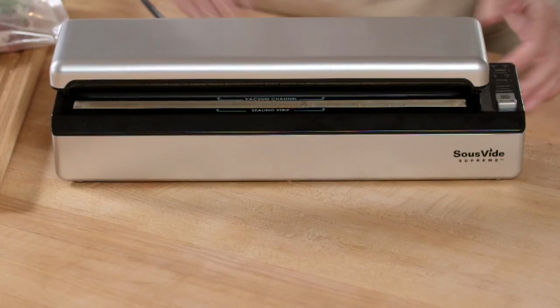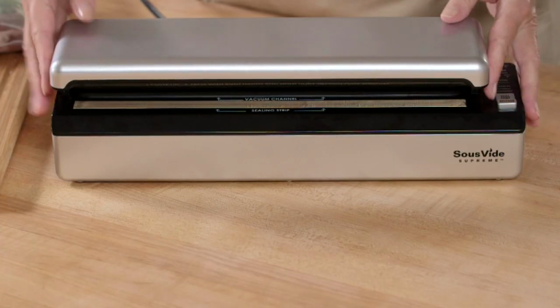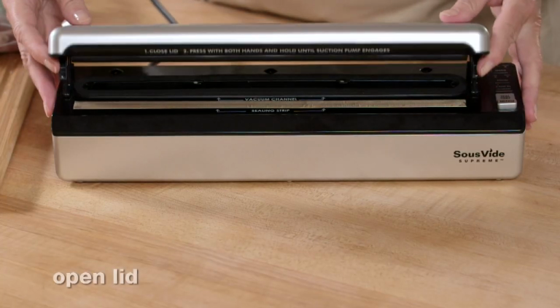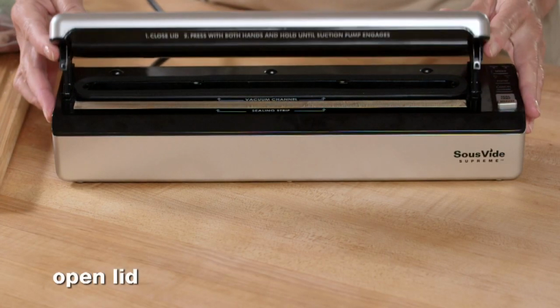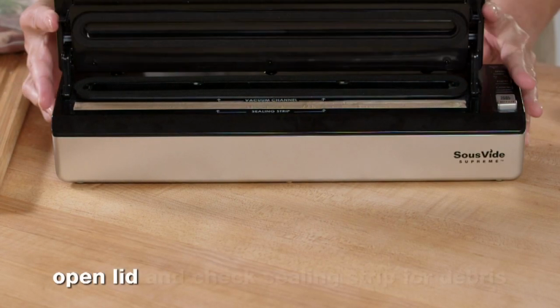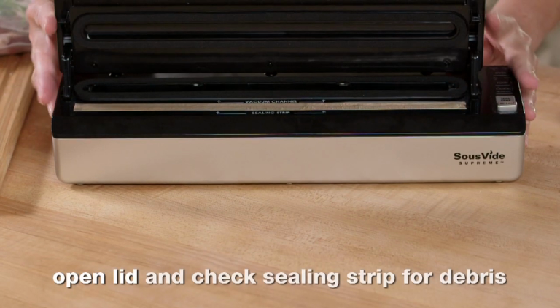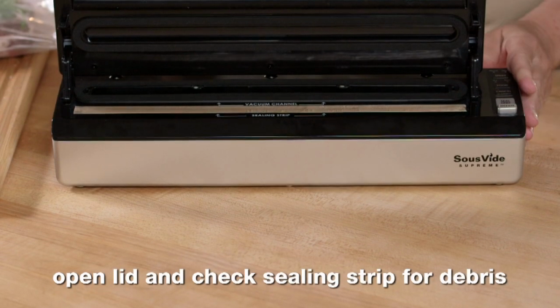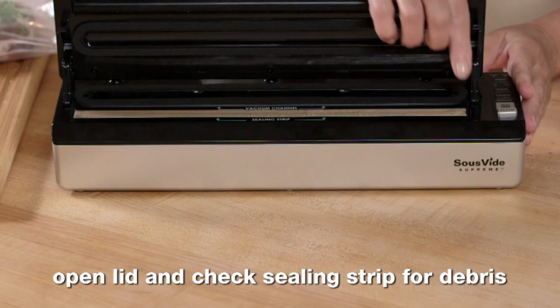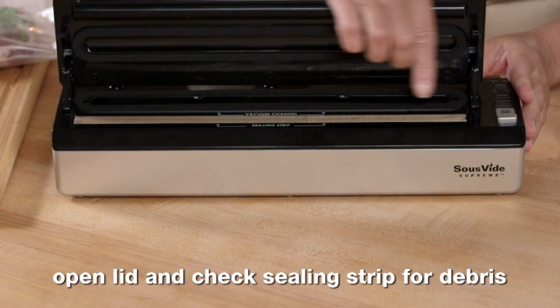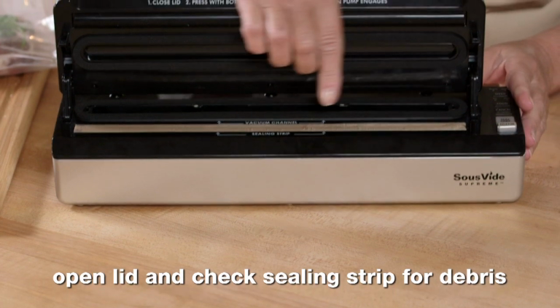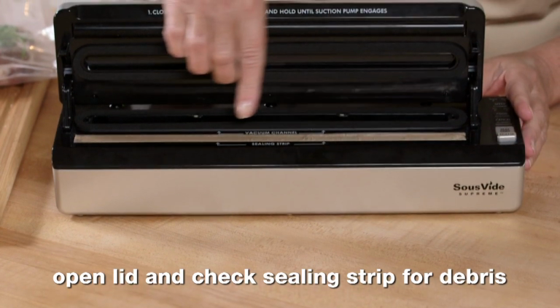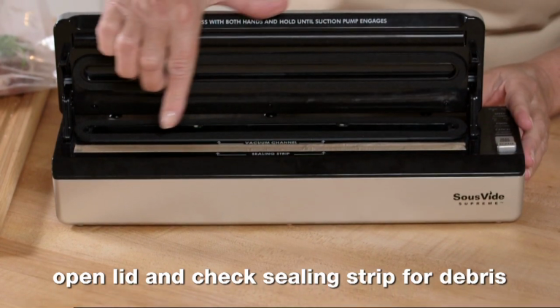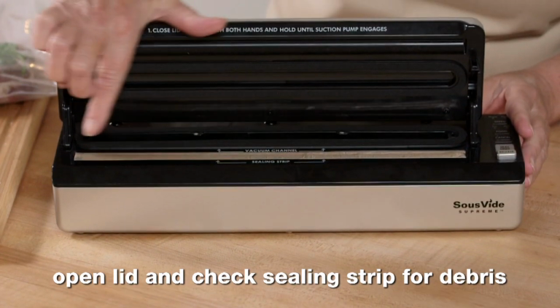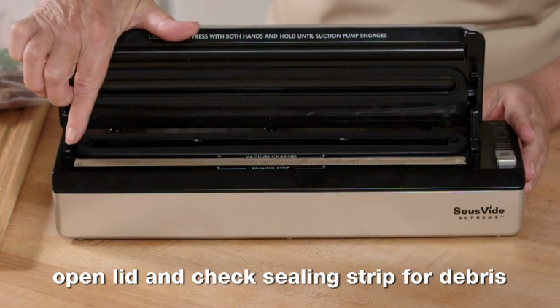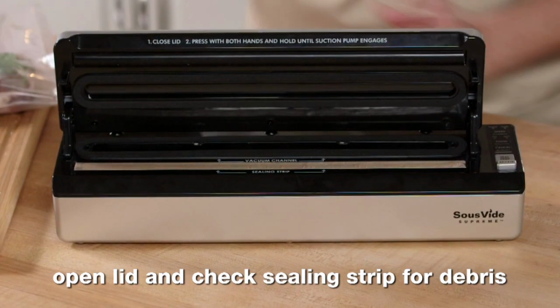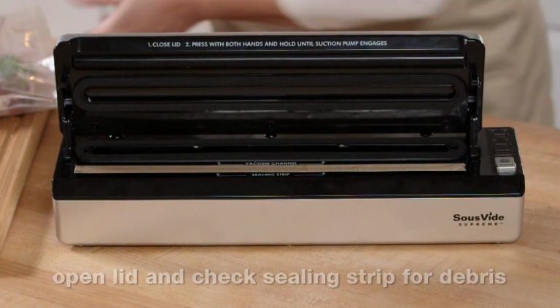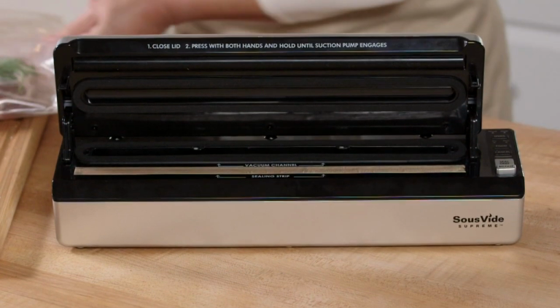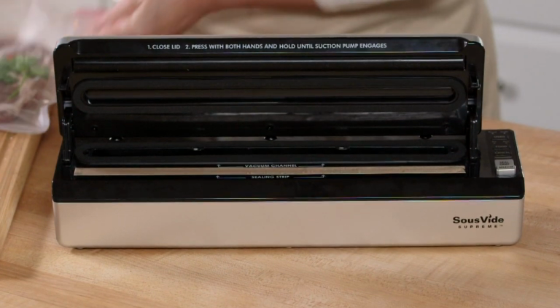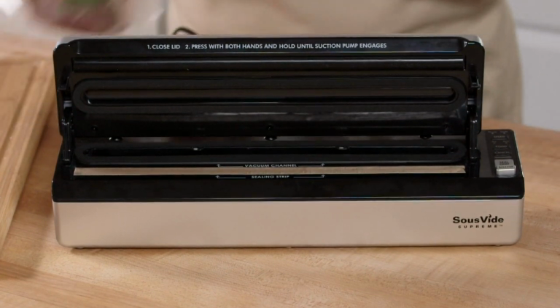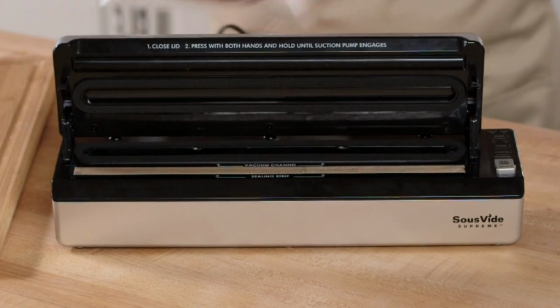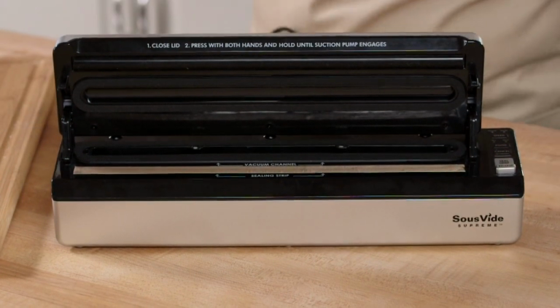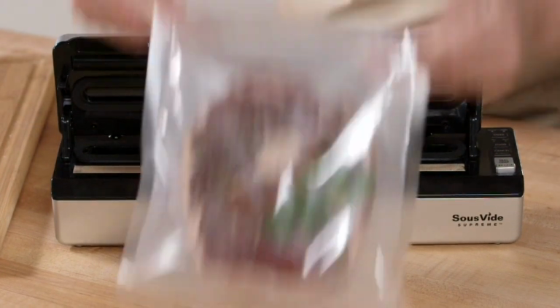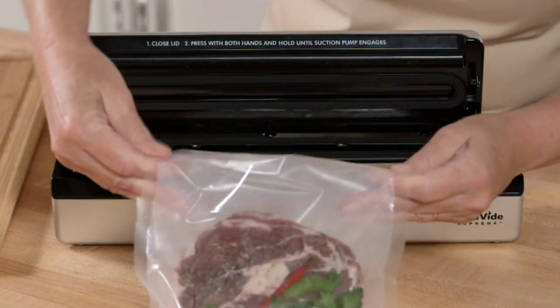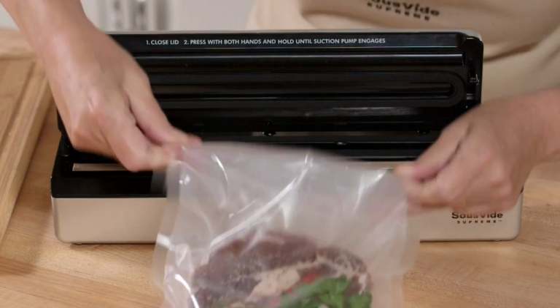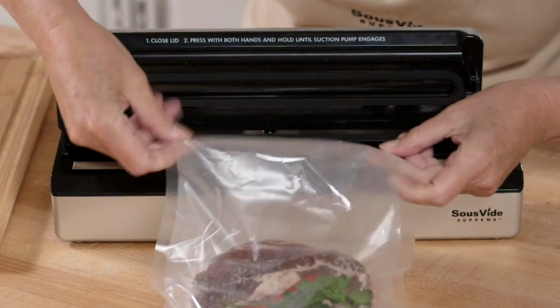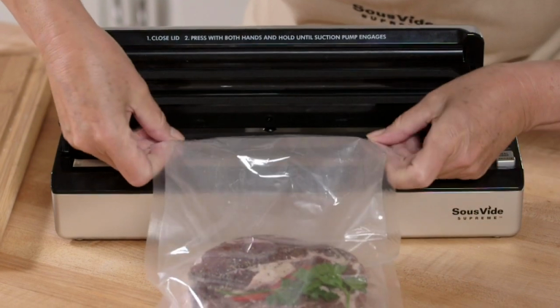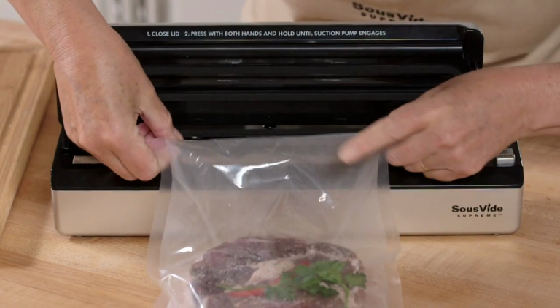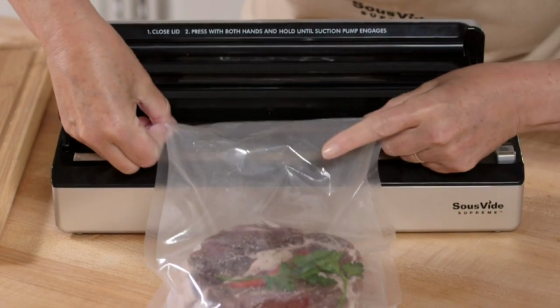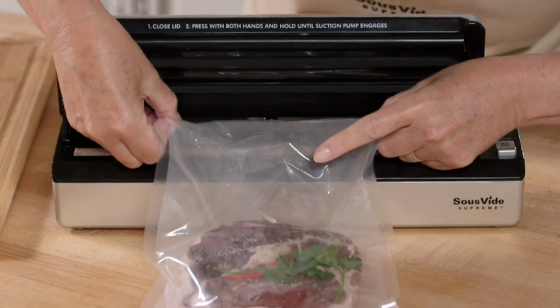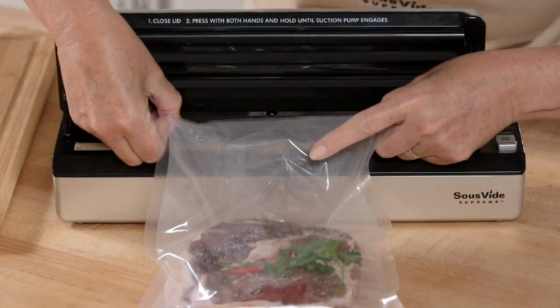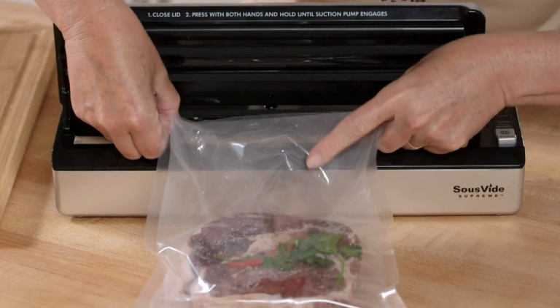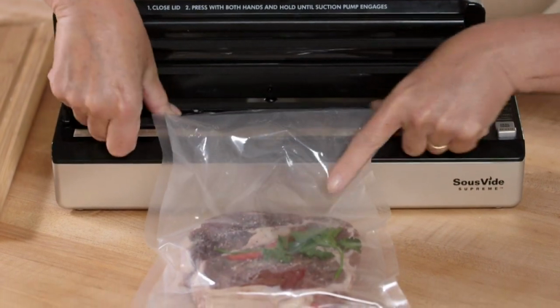Simply open the lid and check the sealing strip to be sure it's clean, dry, and free of debris. Place the filled pouch in front of the sealer so that the food lies flat on your countertop or kitchen island.